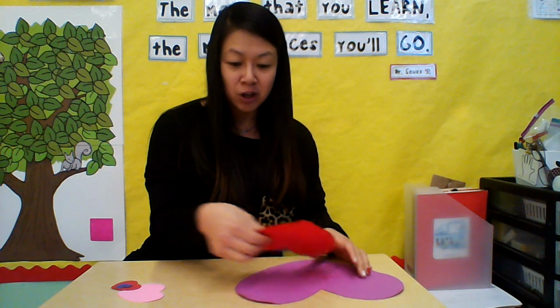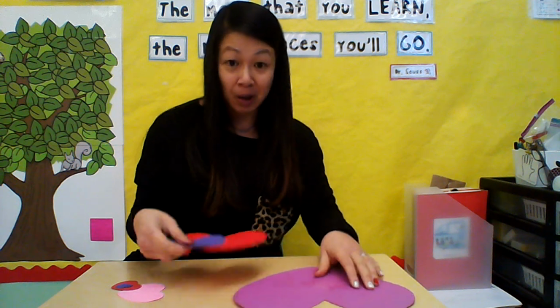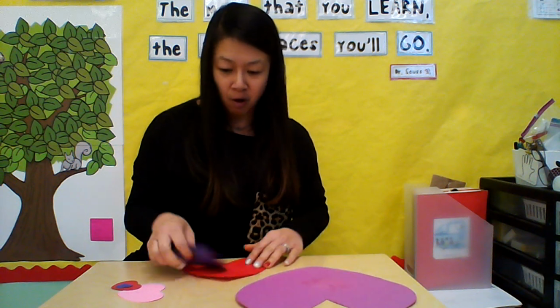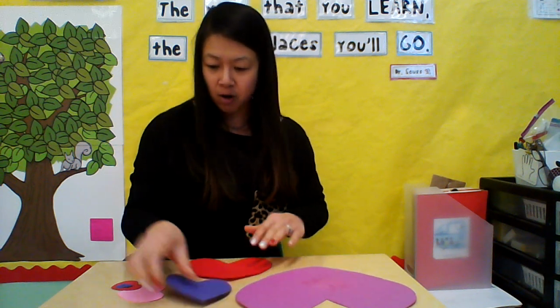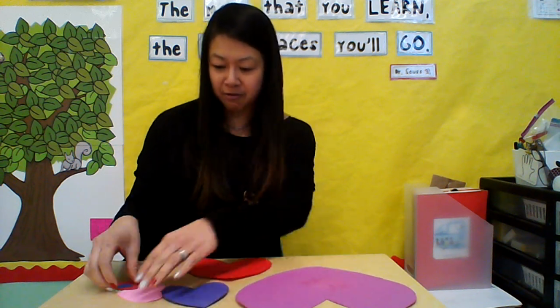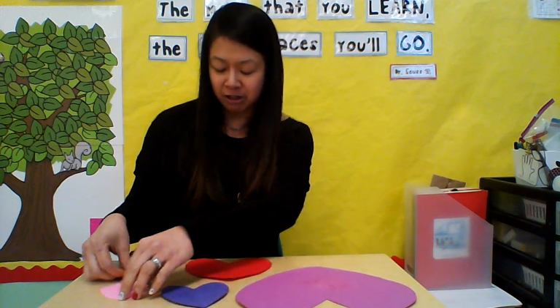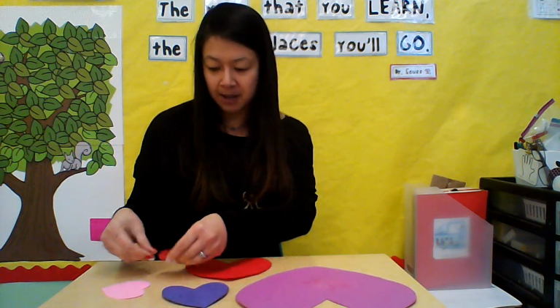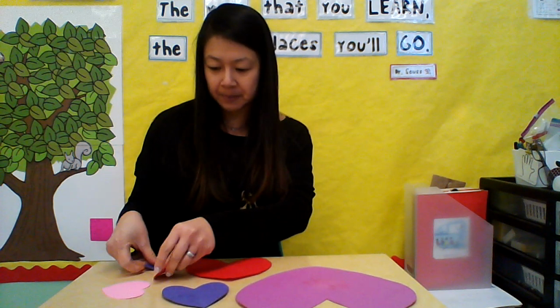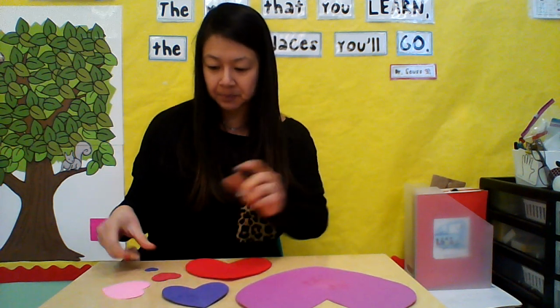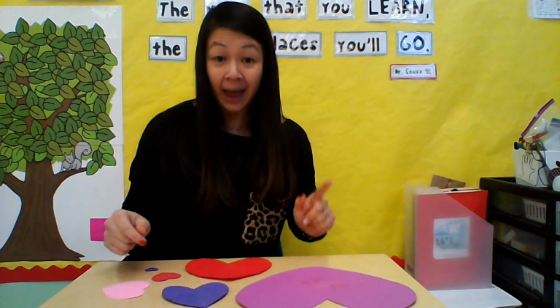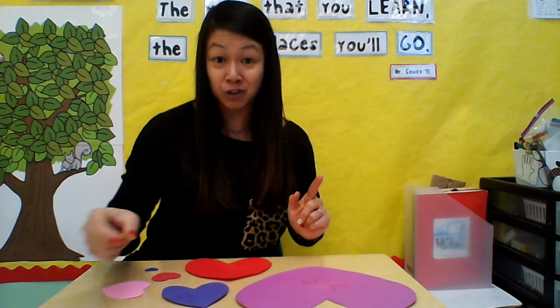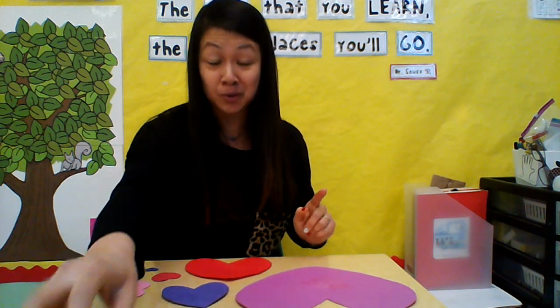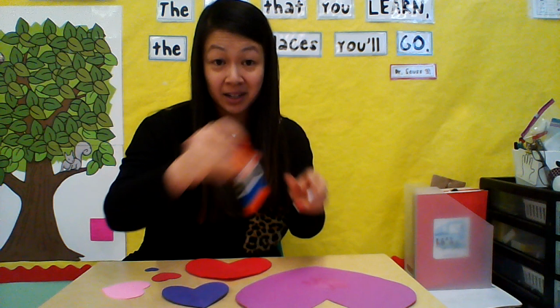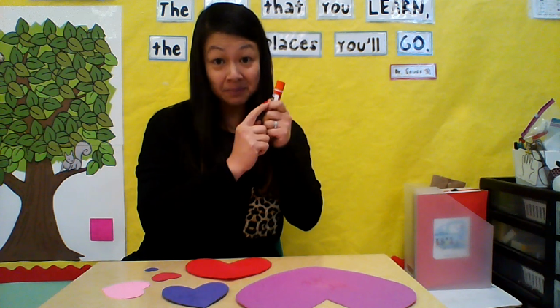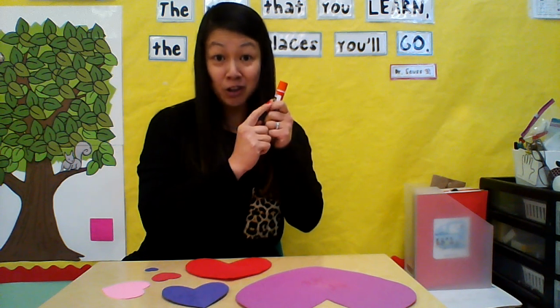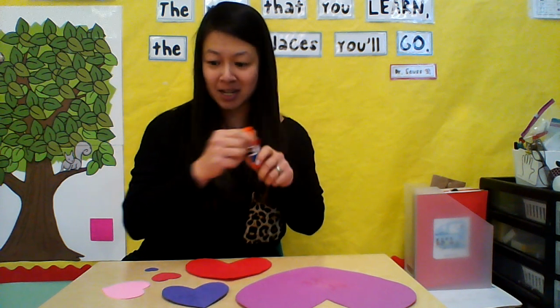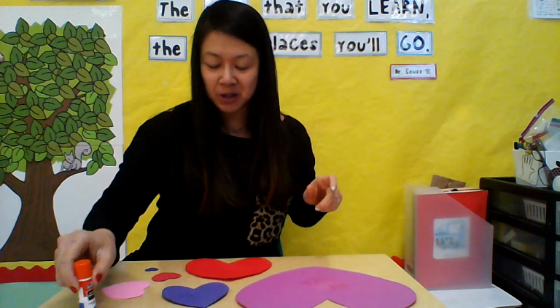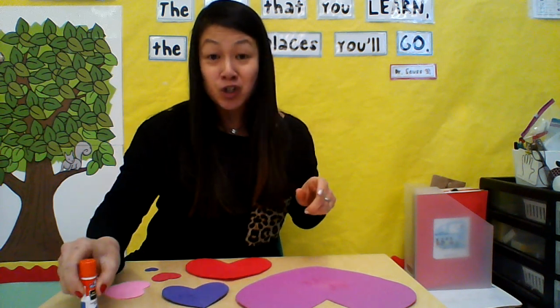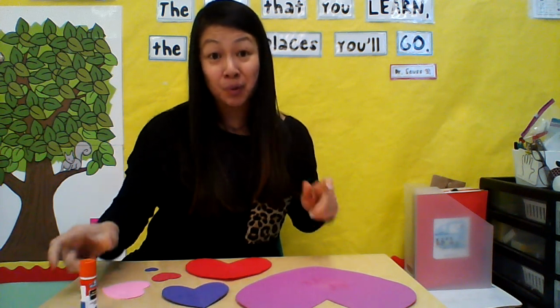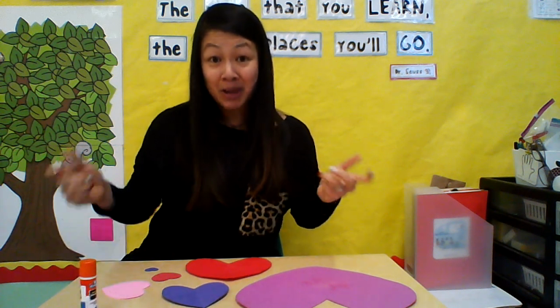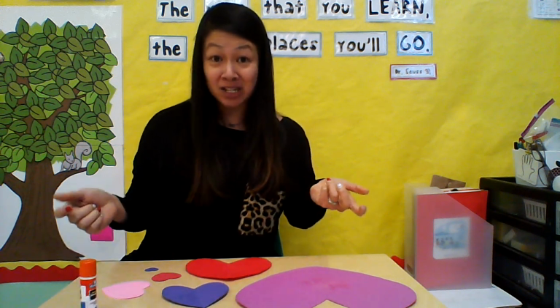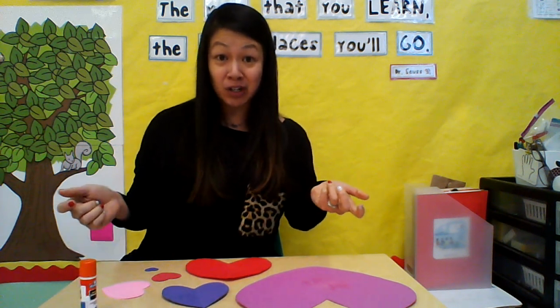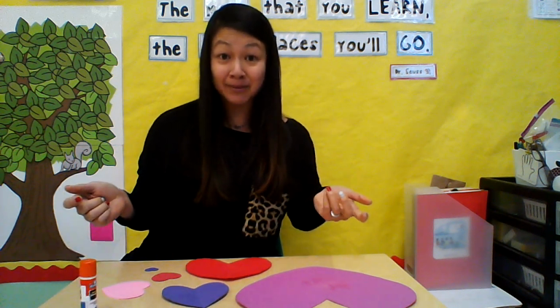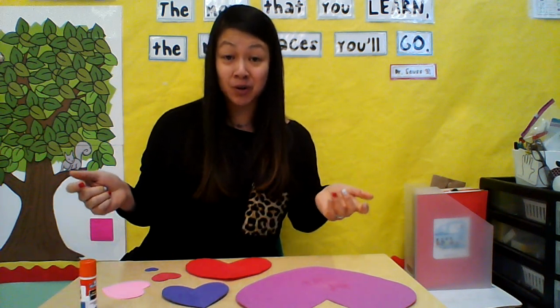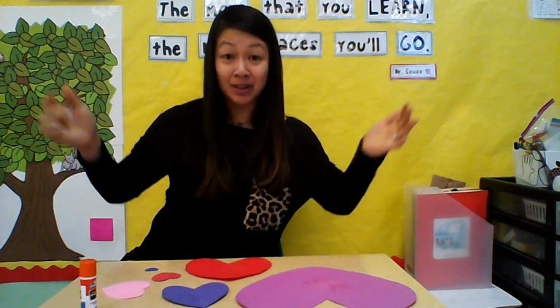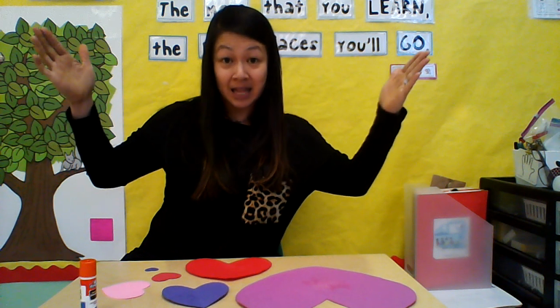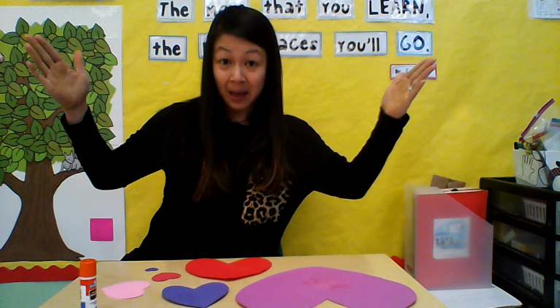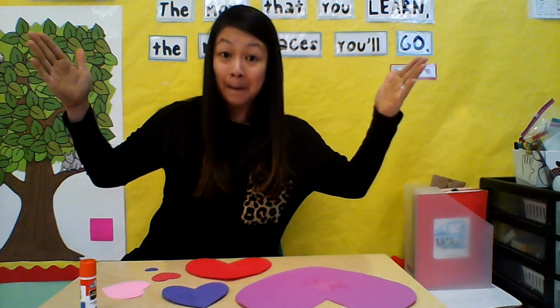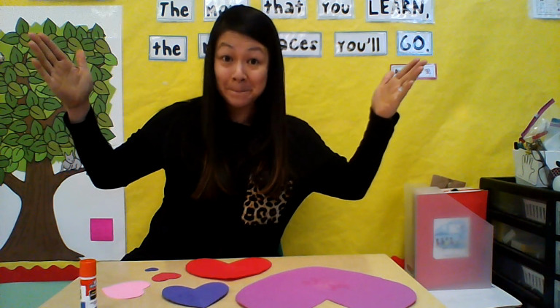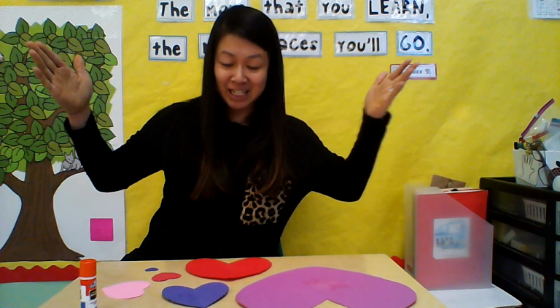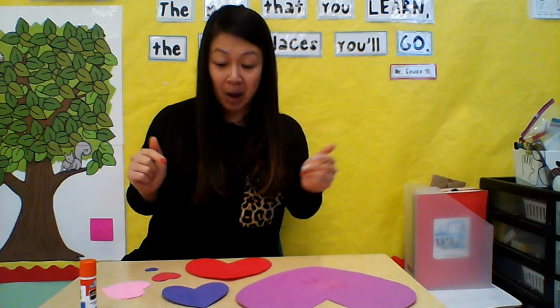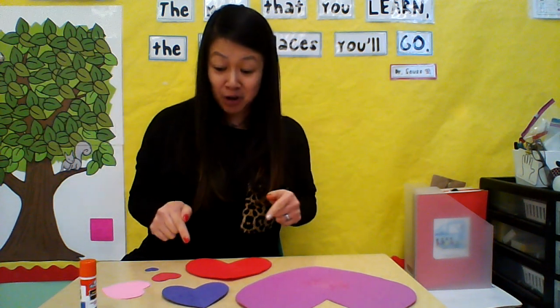Put all your hearts in front of you, and you also need a glue stick. When we make our concentric hearts, we have to start with the heart that is the biggest.